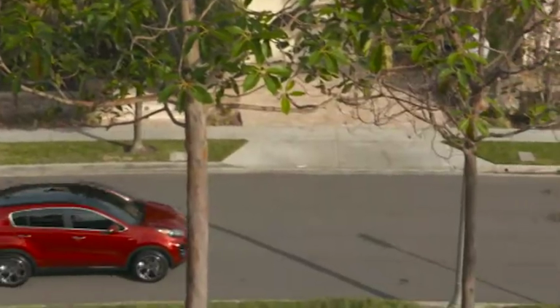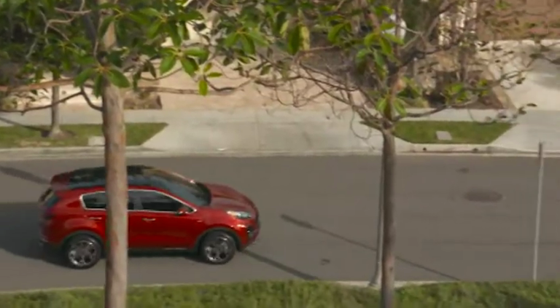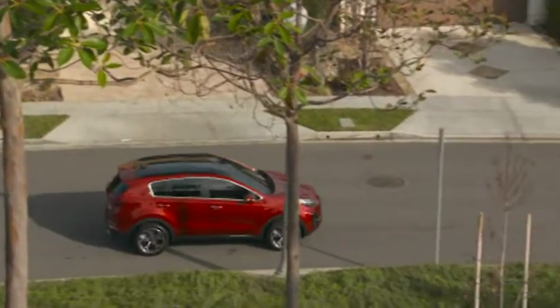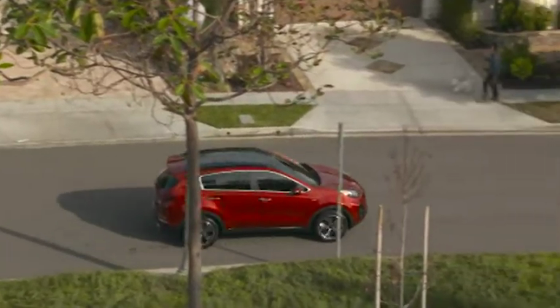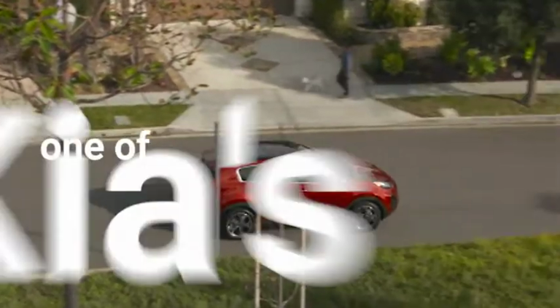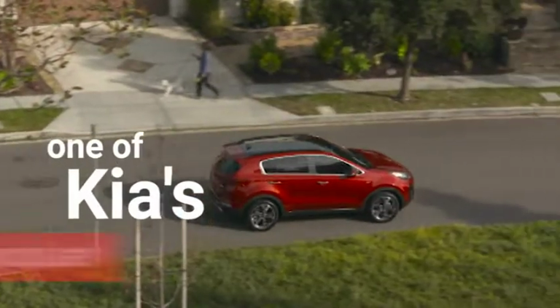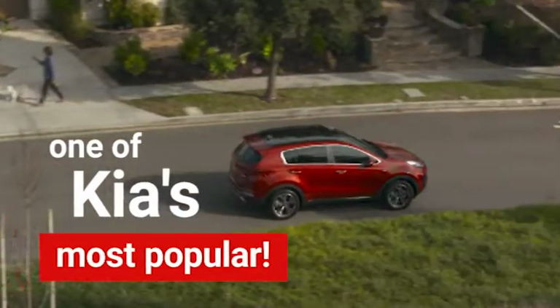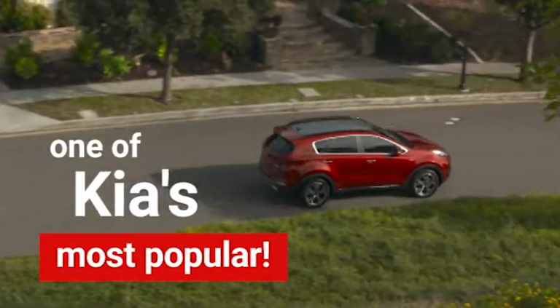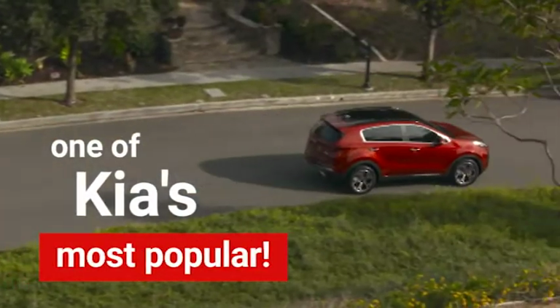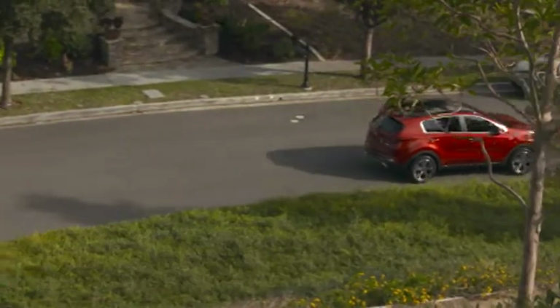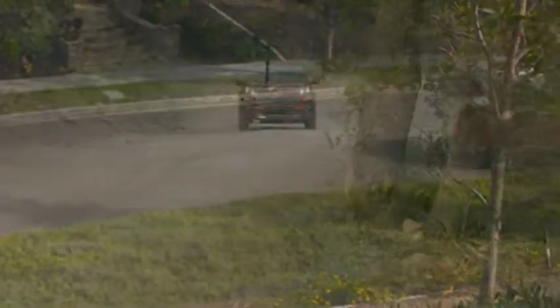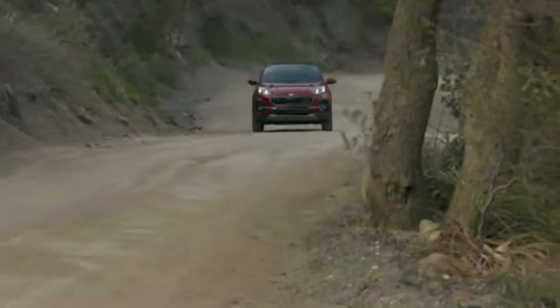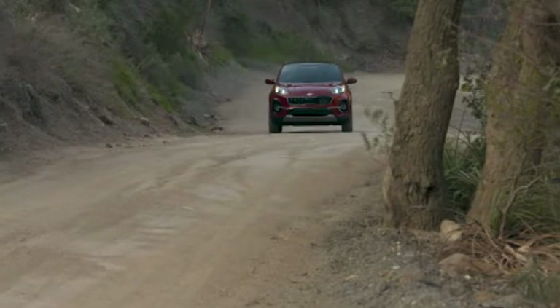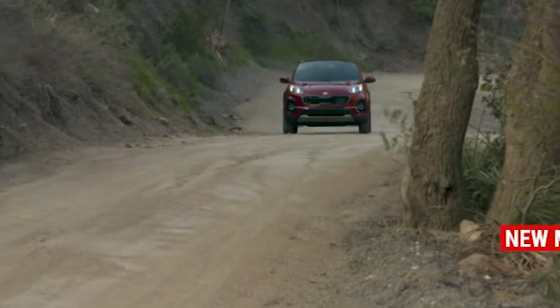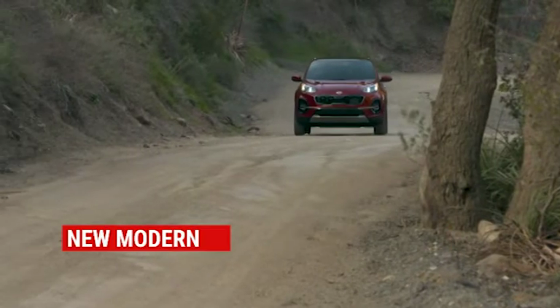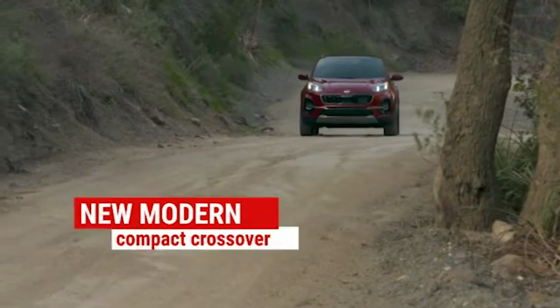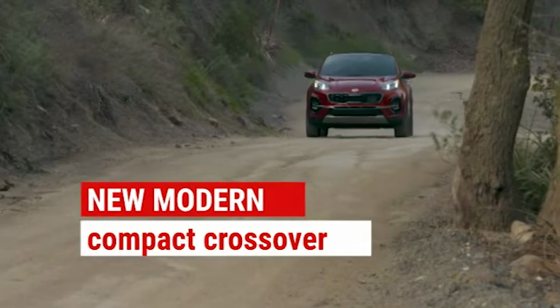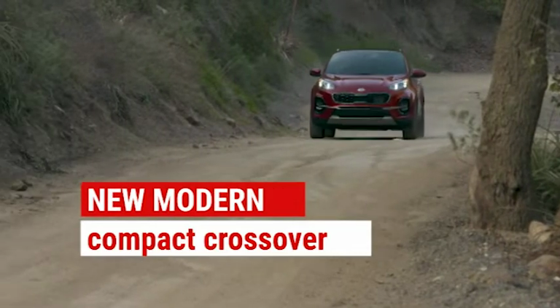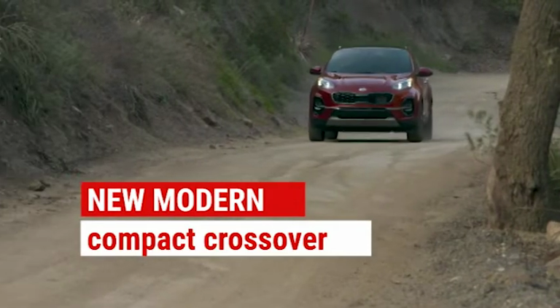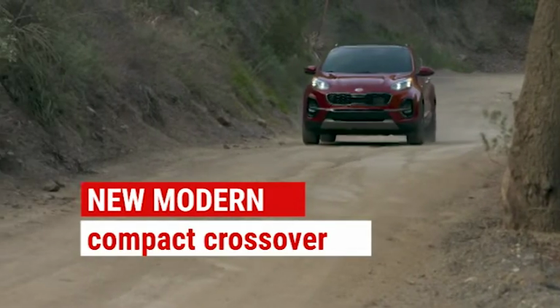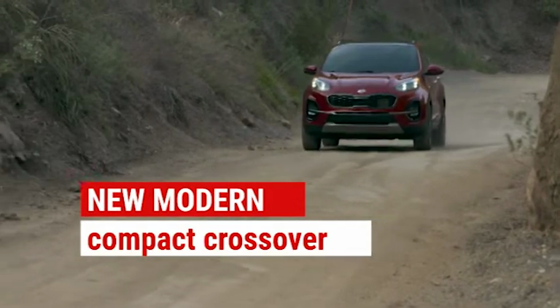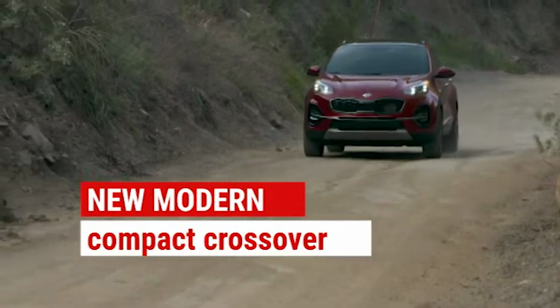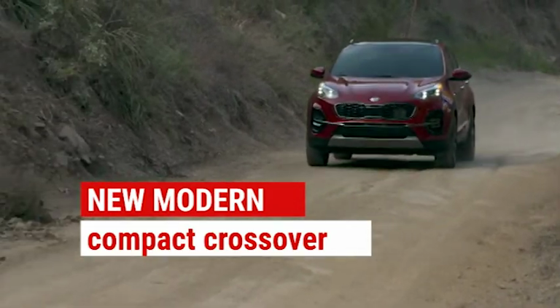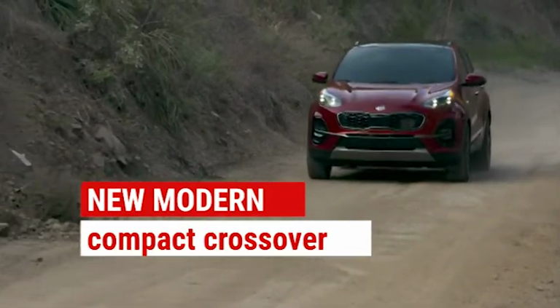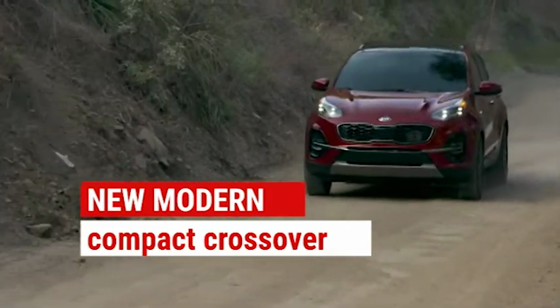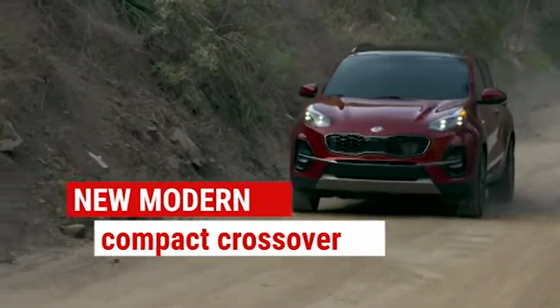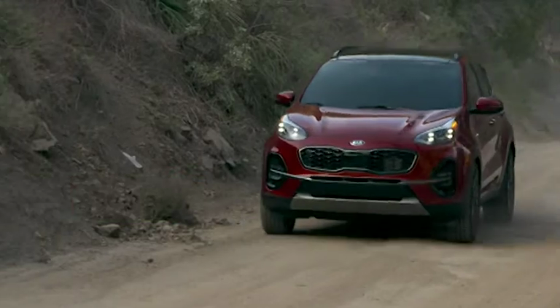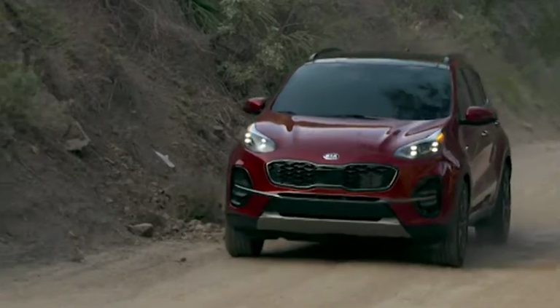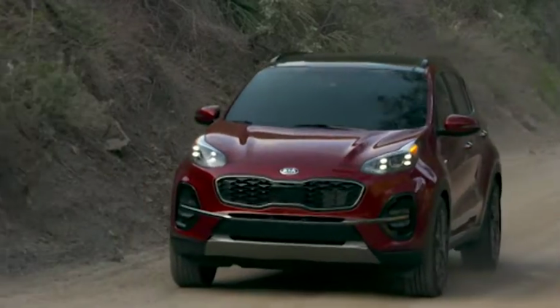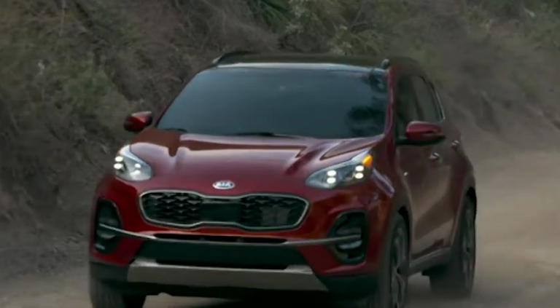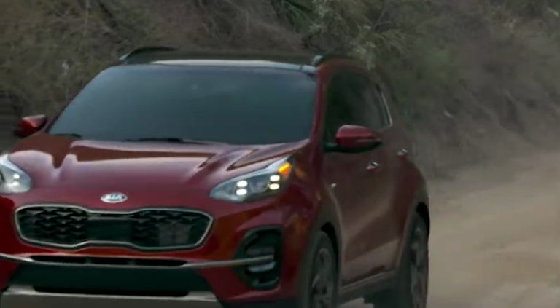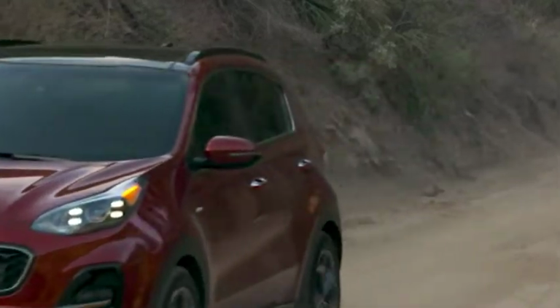The Sportage has become one of Kia's most popular vehicles. The 2020 SUV made its debut at last year's Chicago Auto Show, continuing to evoke an innovative design with rugged capability.